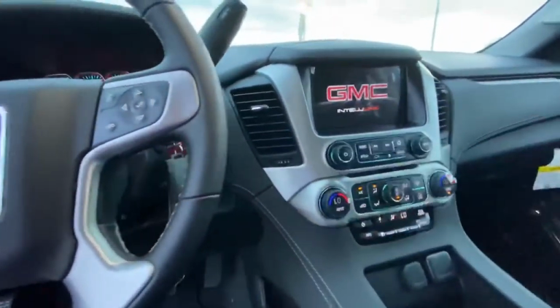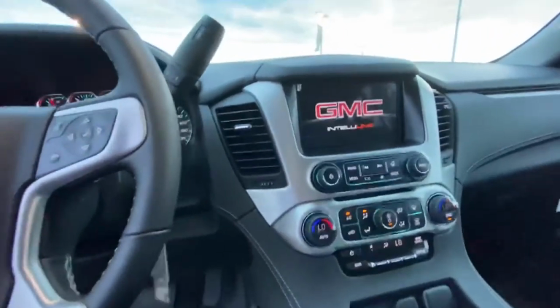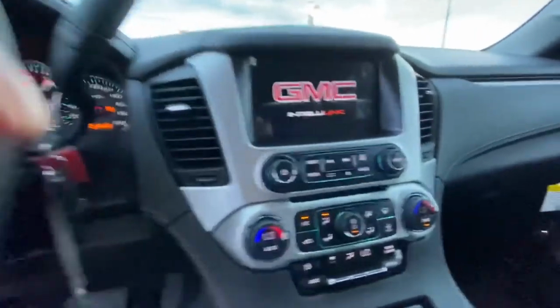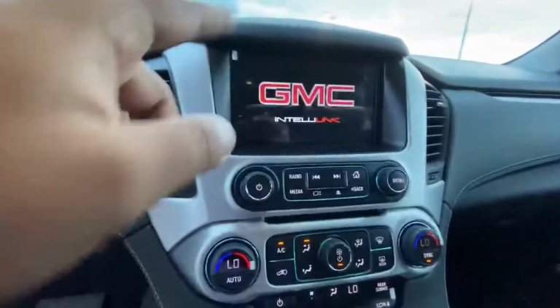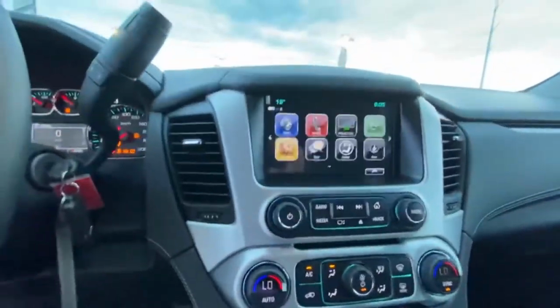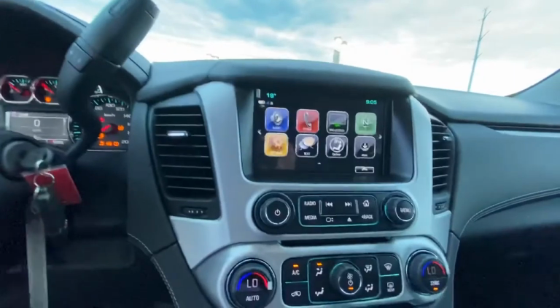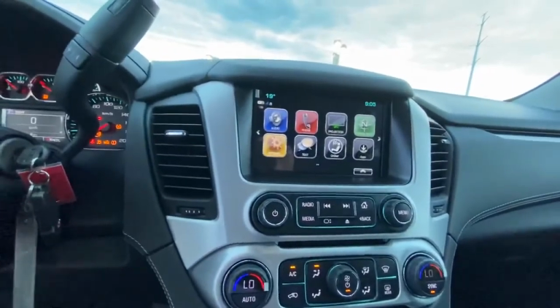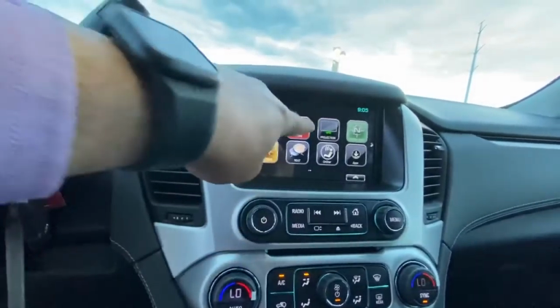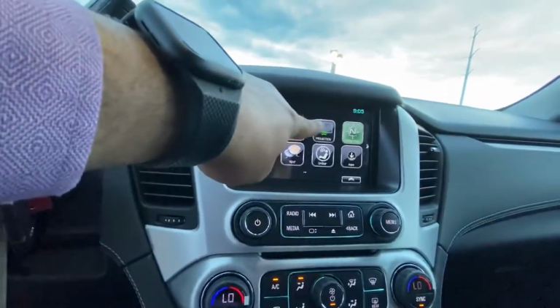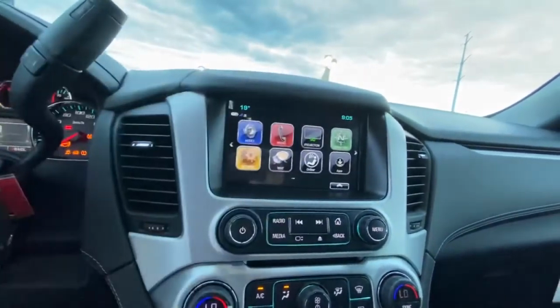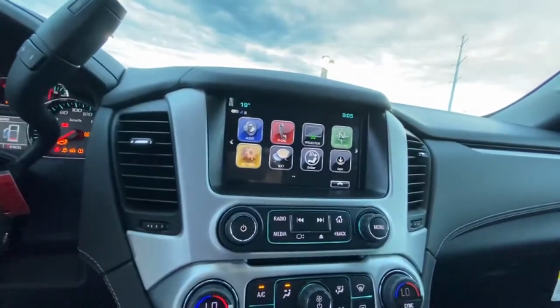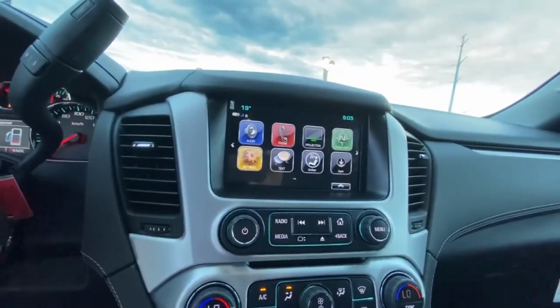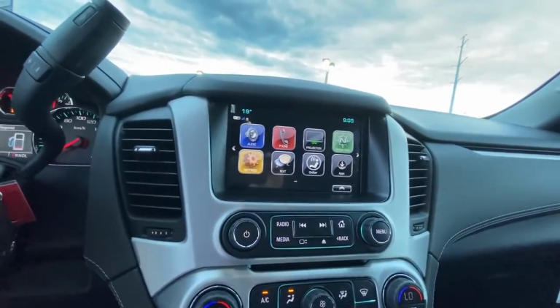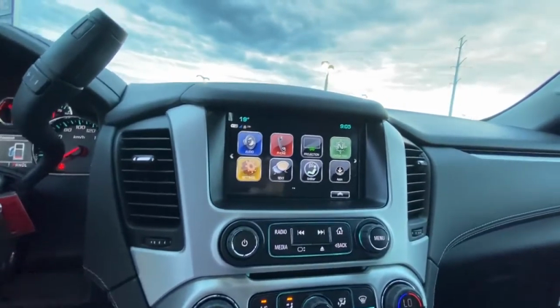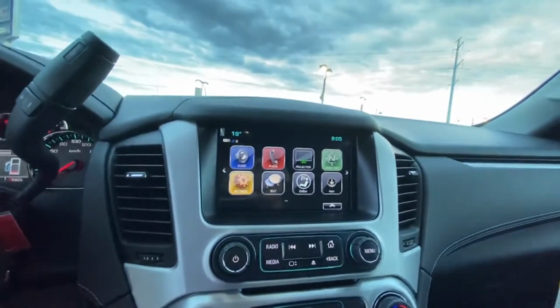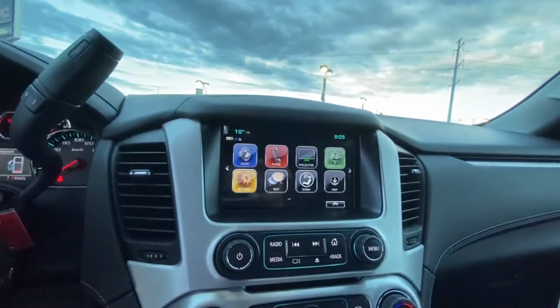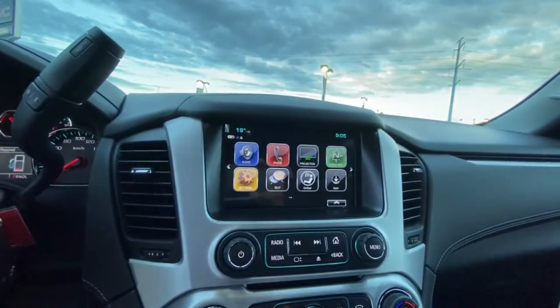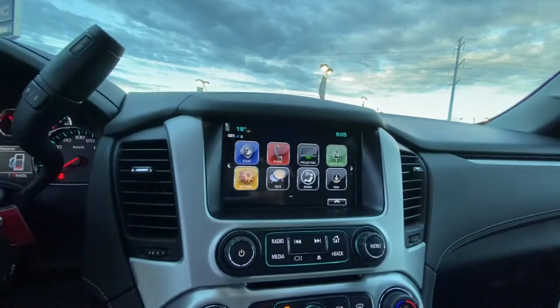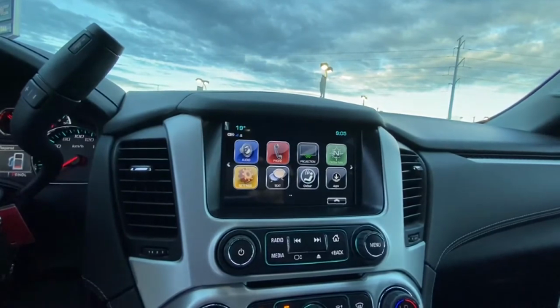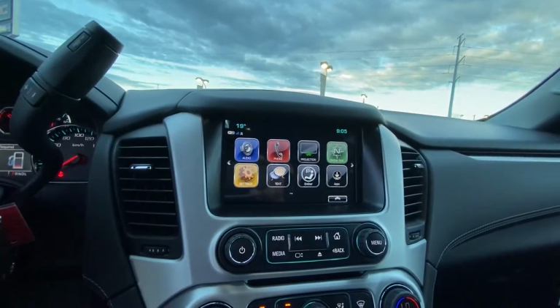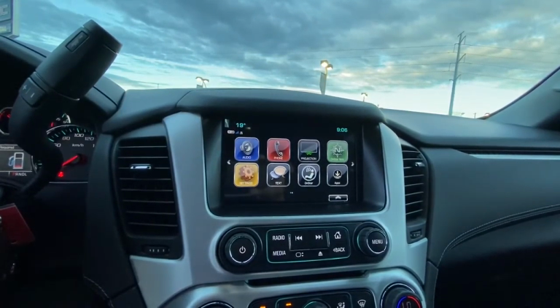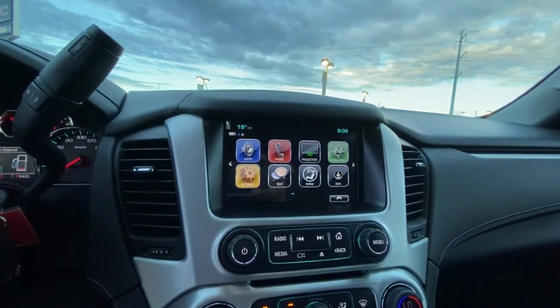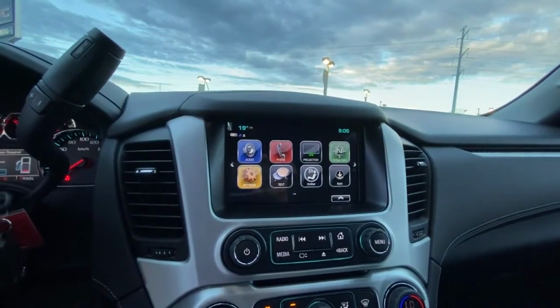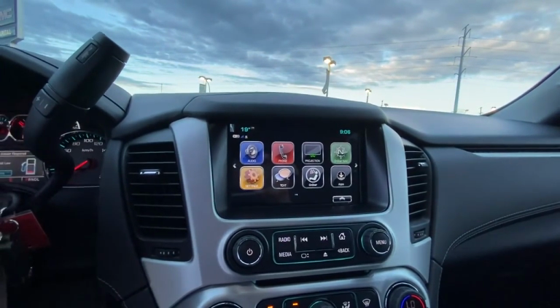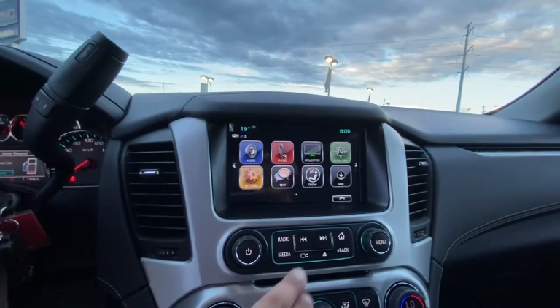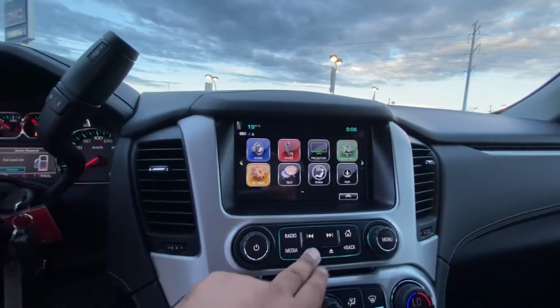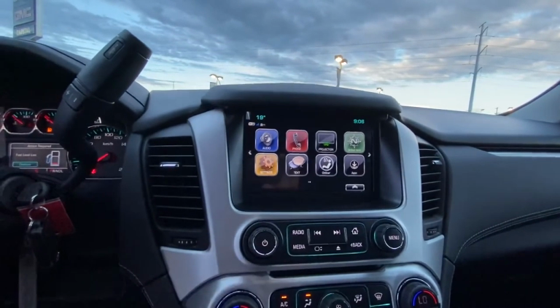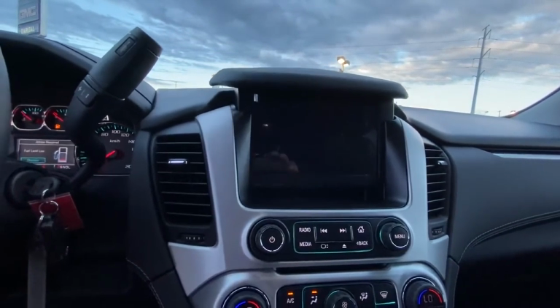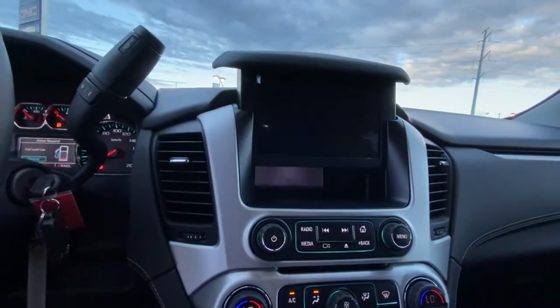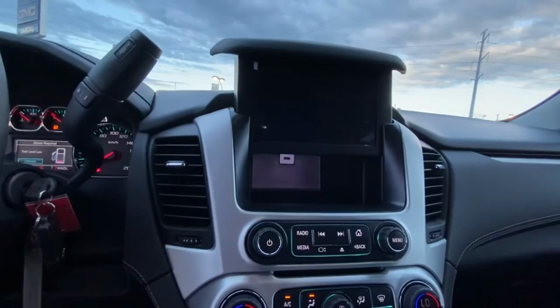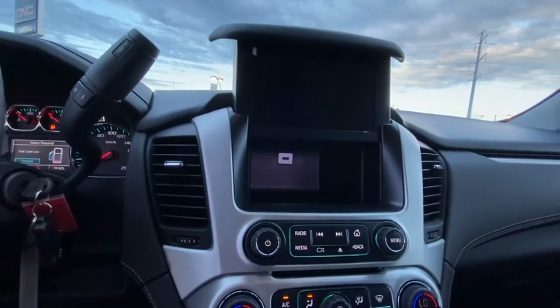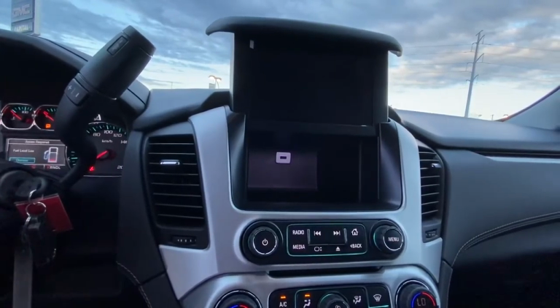On the screen with the GMC, you have the standard option of phone projection — Apple CarPlay for Apple phones and Android Auto for Android phones. There is also a hidden compartment behind the screen.